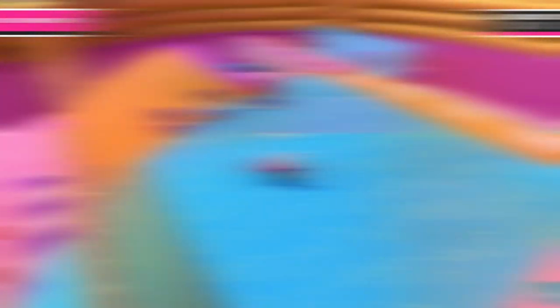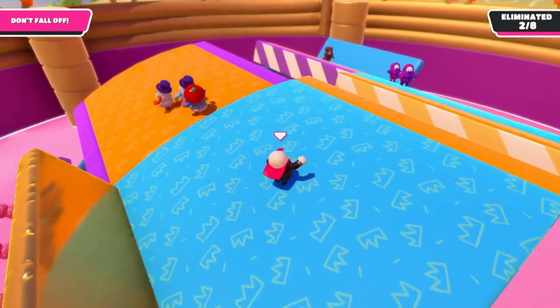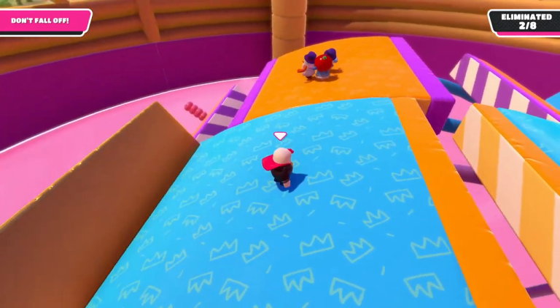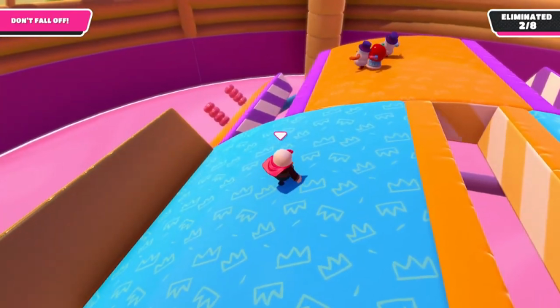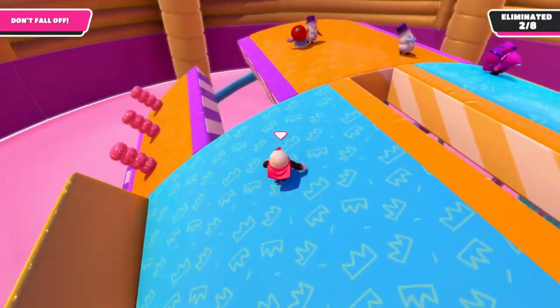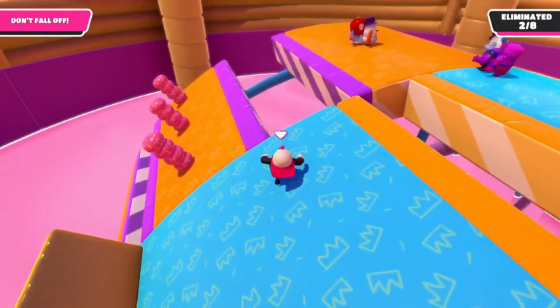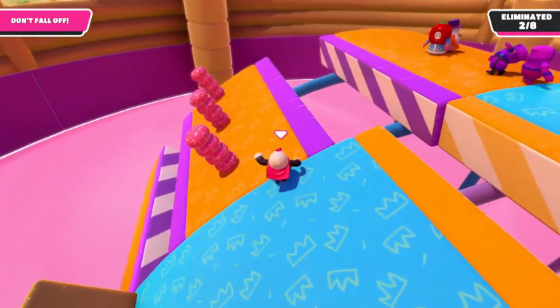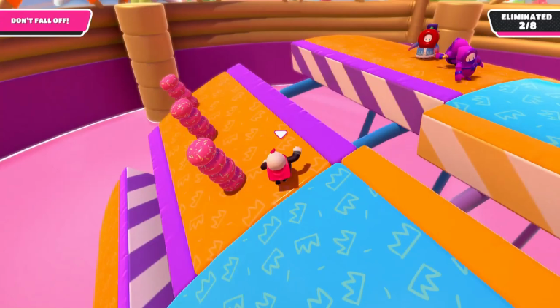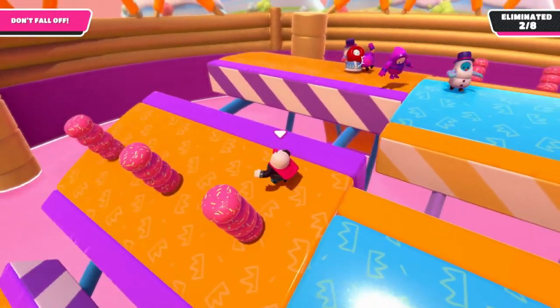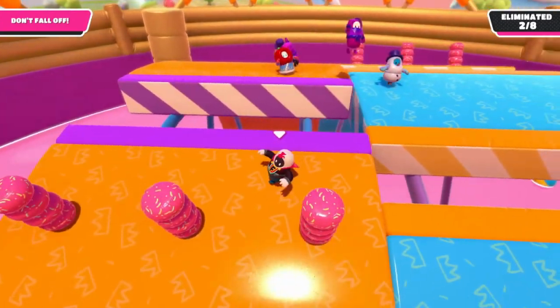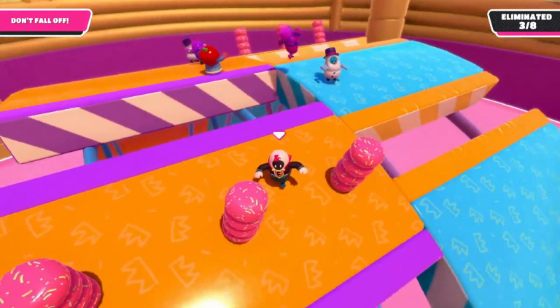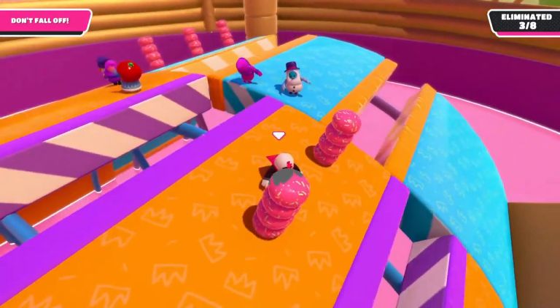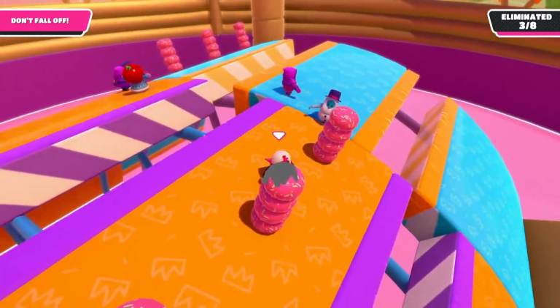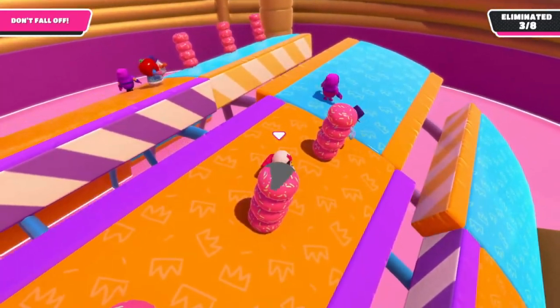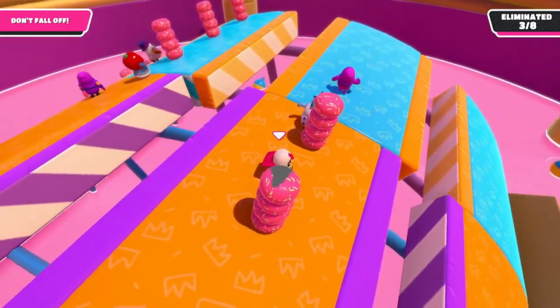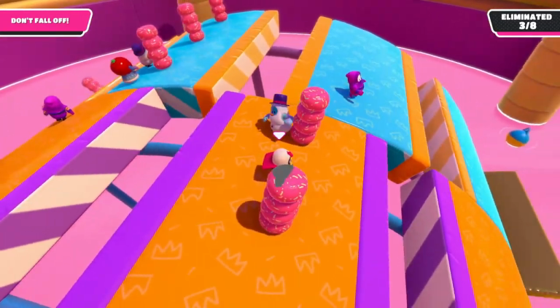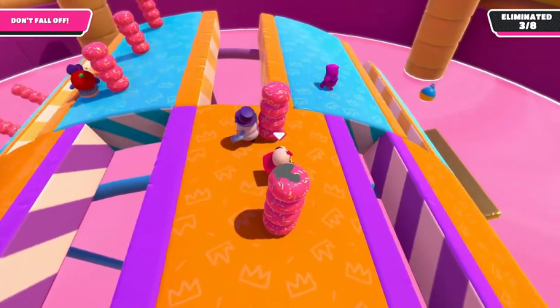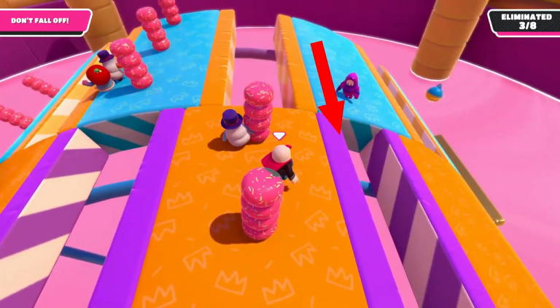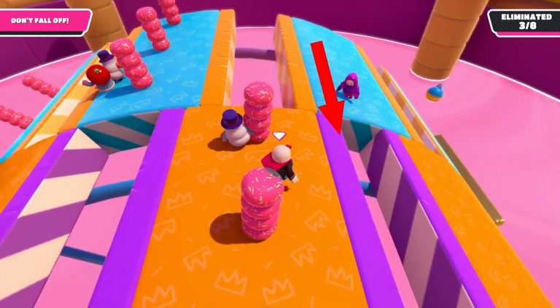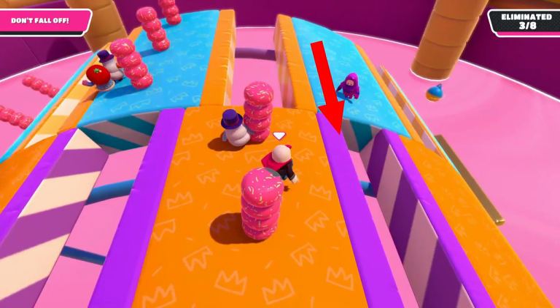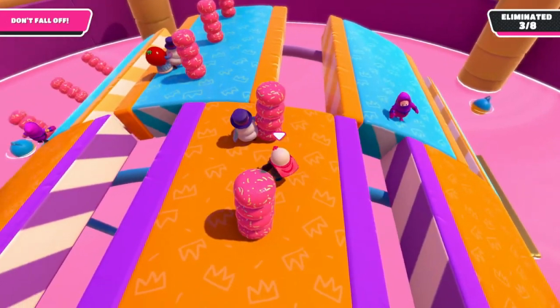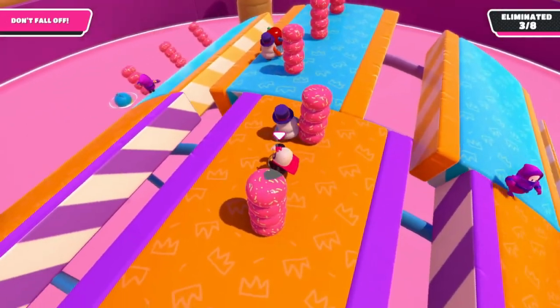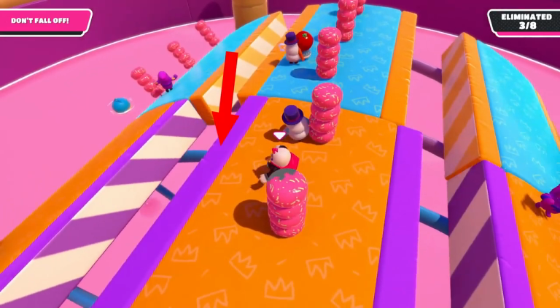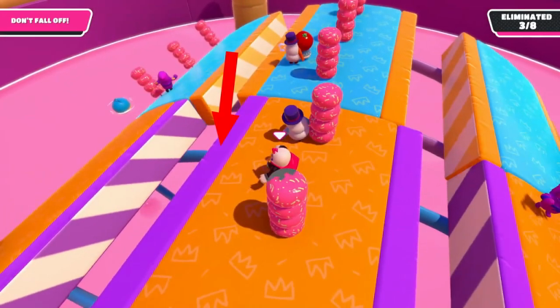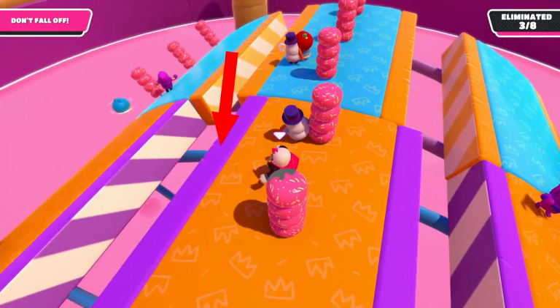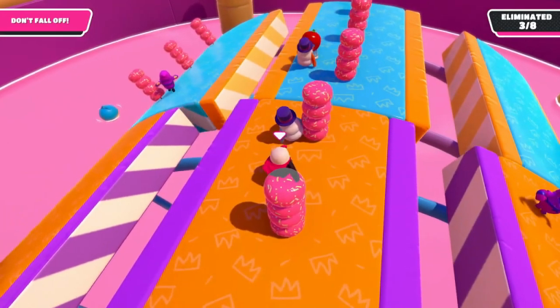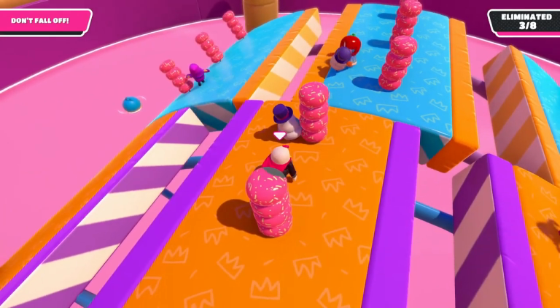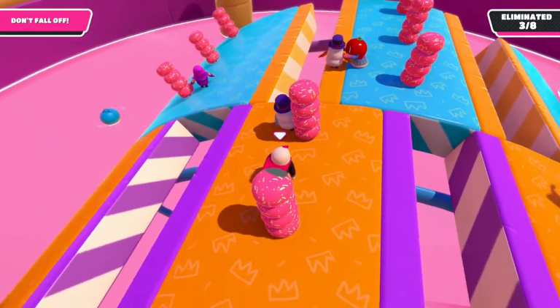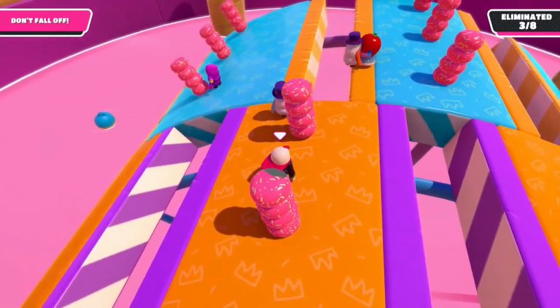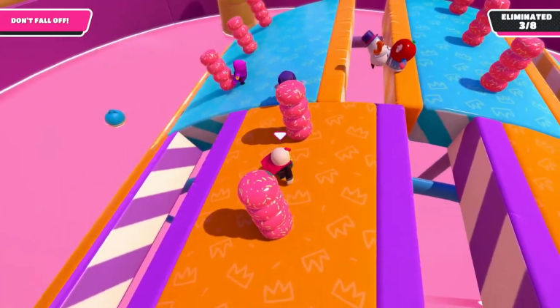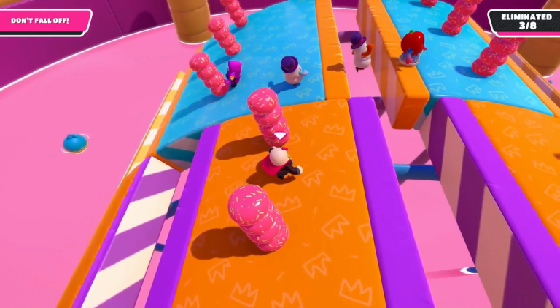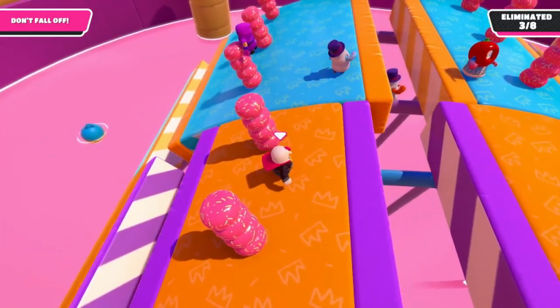At multiple times during the round, you will be forced to move onto smaller platforms. When this happens, try and stay away from the edge that is moving towards you, but instead stay closer to the edge that is moving away from you, as this will make it harder for griefers to push you off.